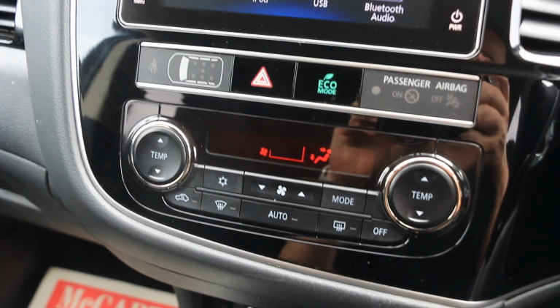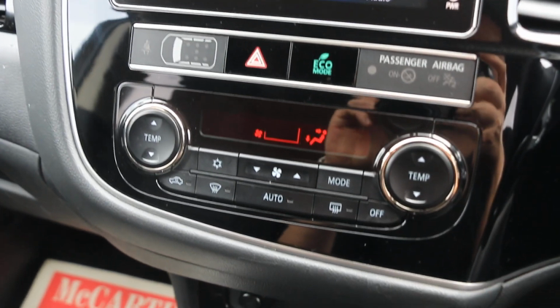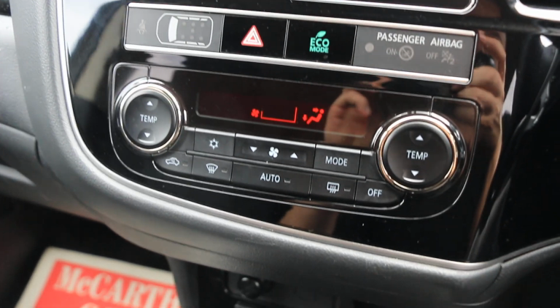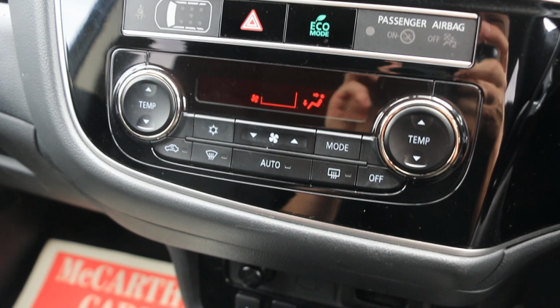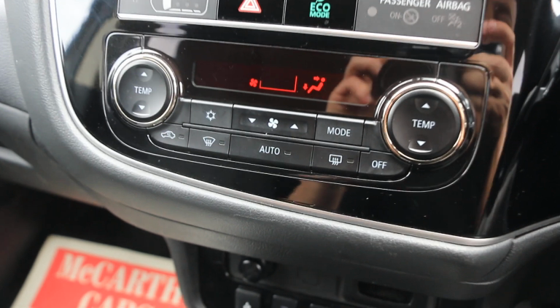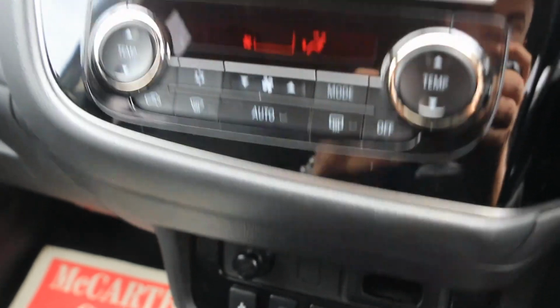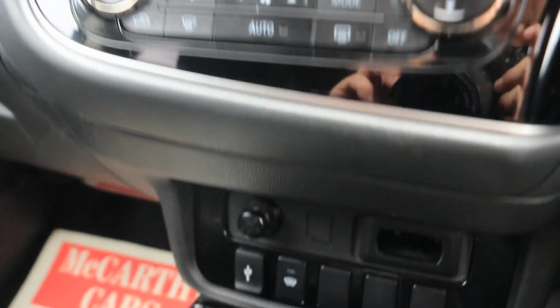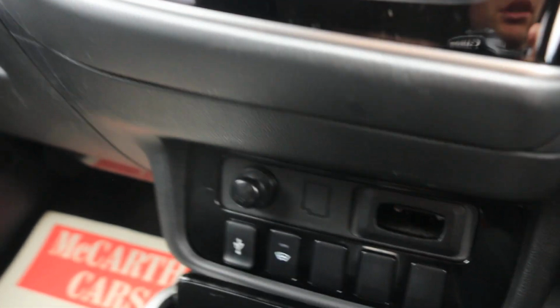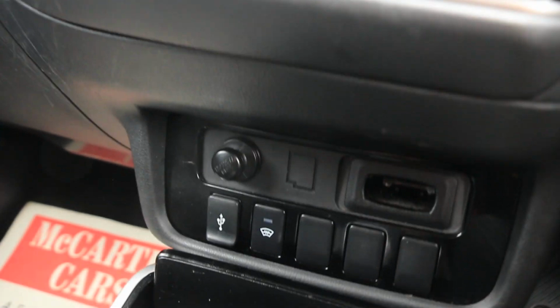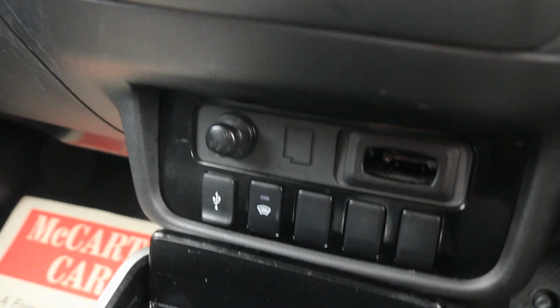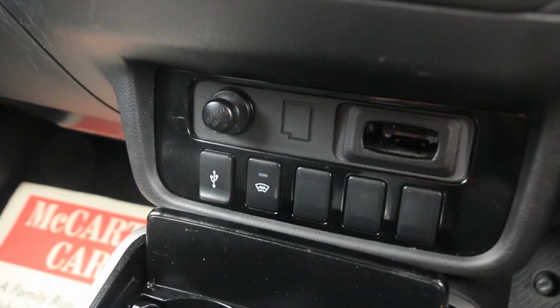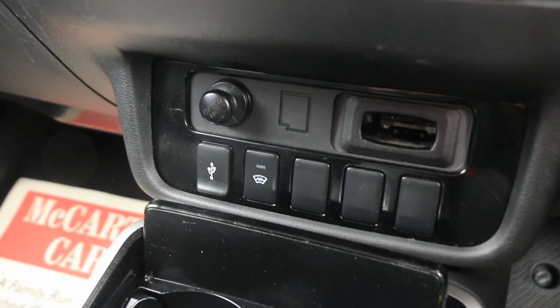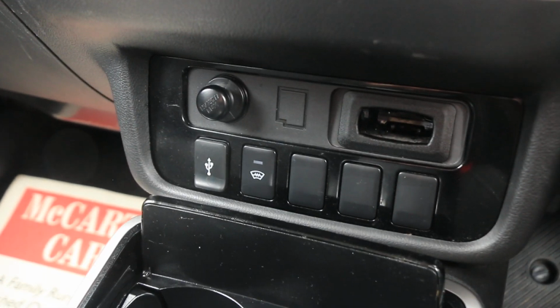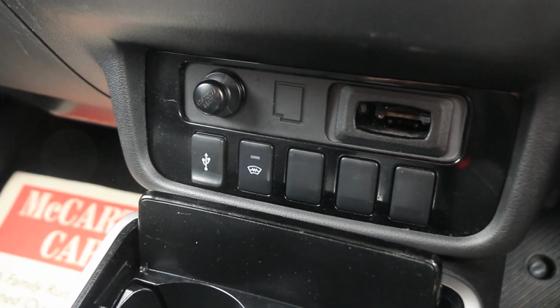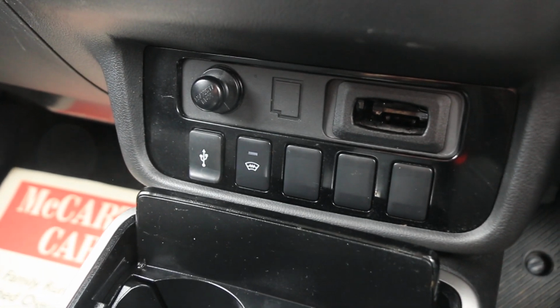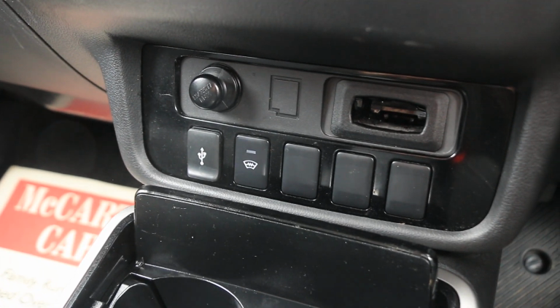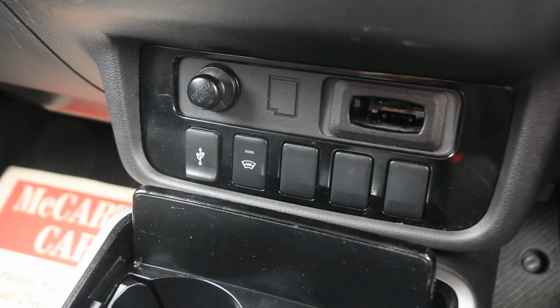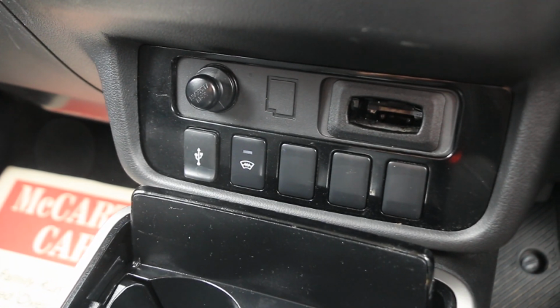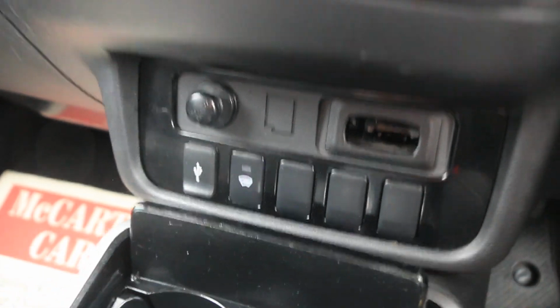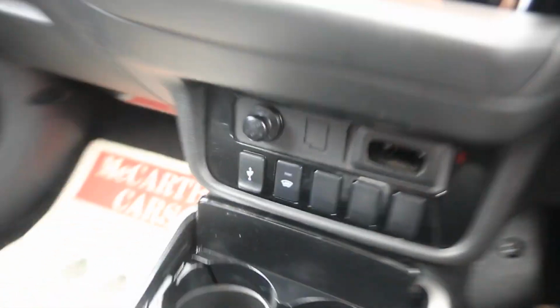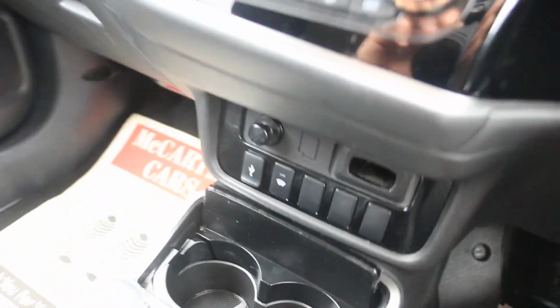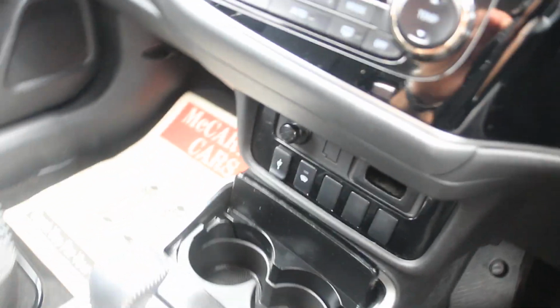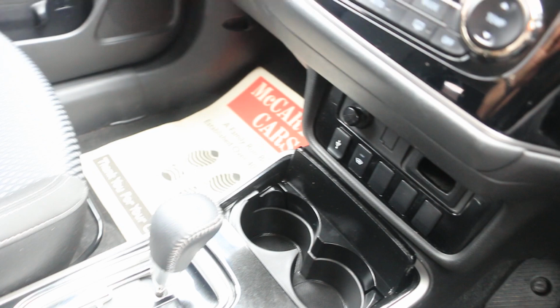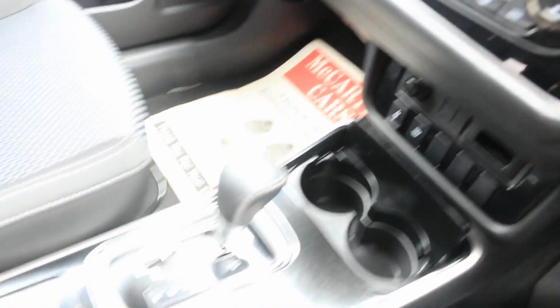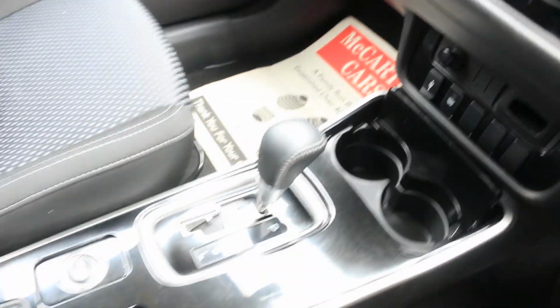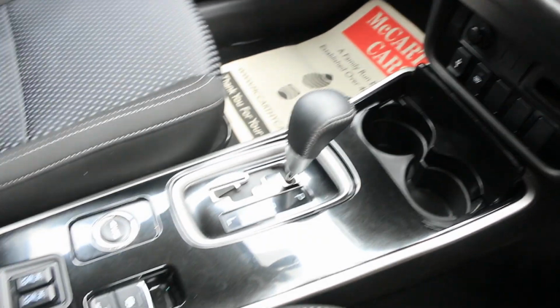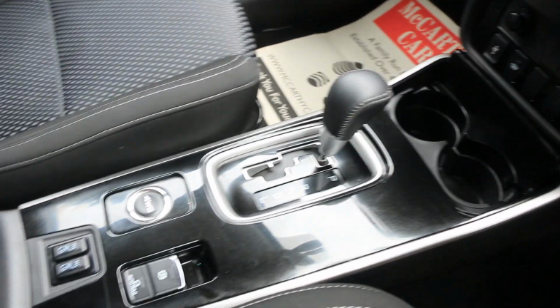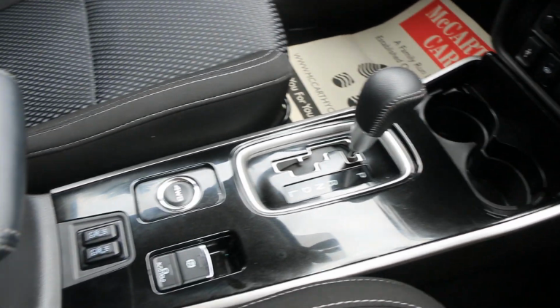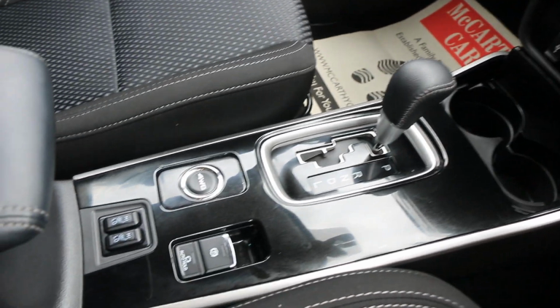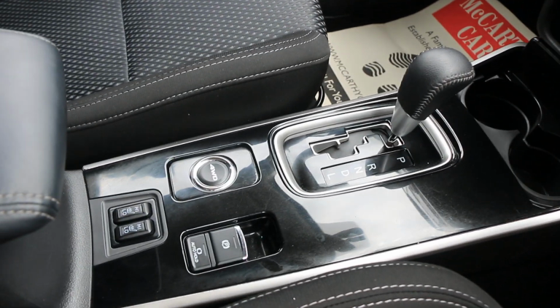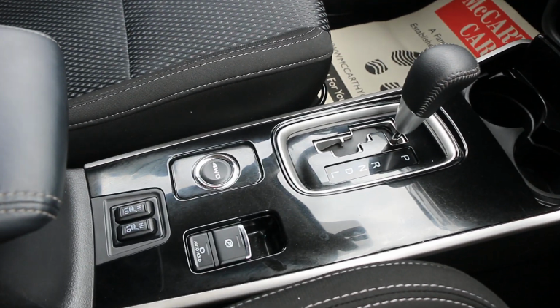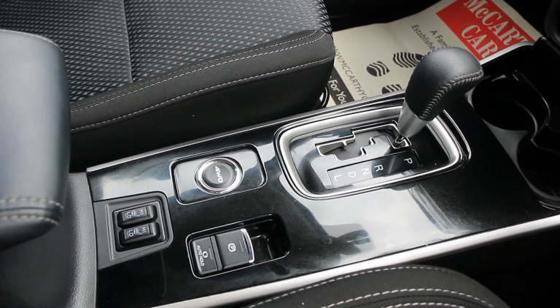Two-zone climate control air conditioning, heated front windscreen, USB port, central cup holders, and heated seats.